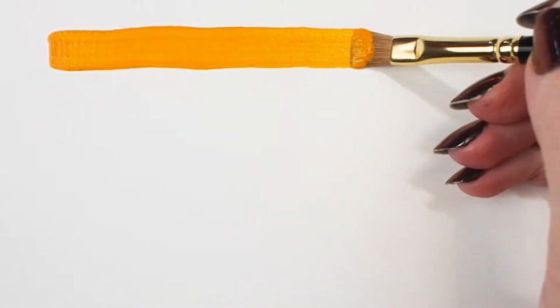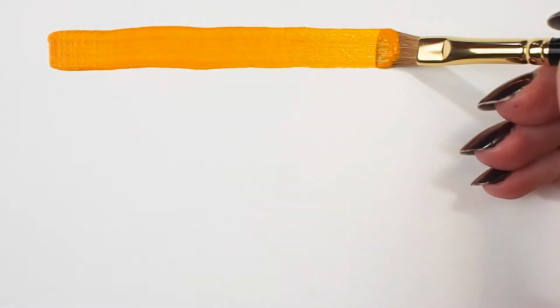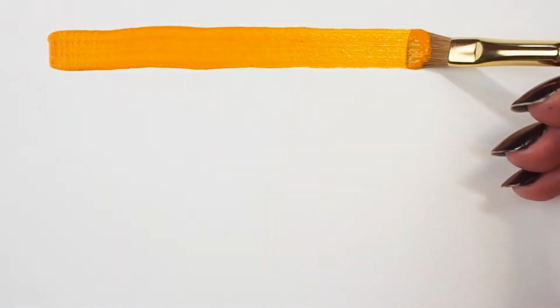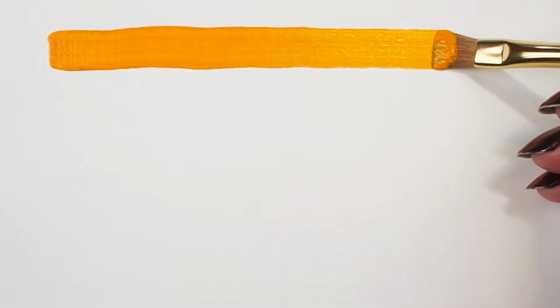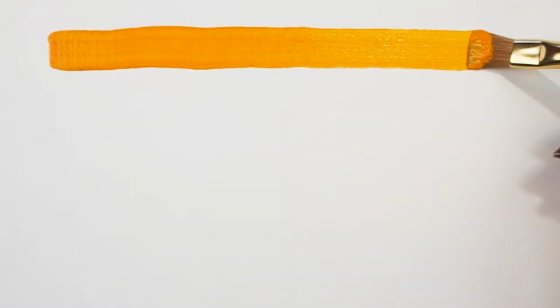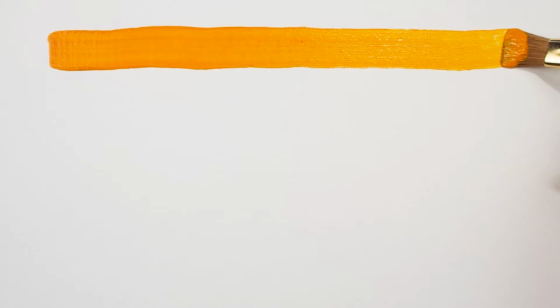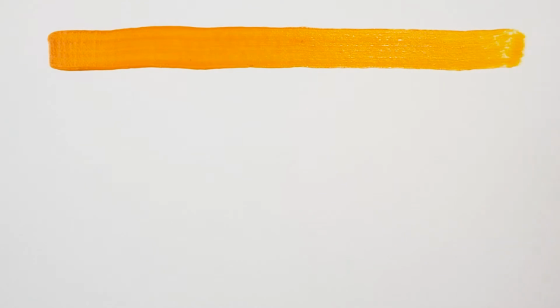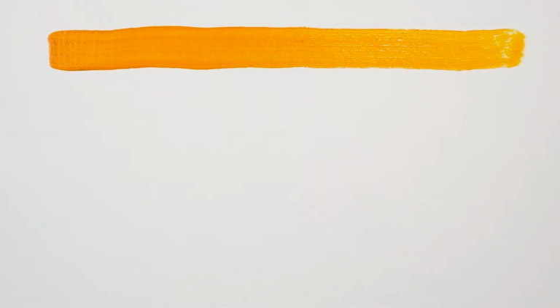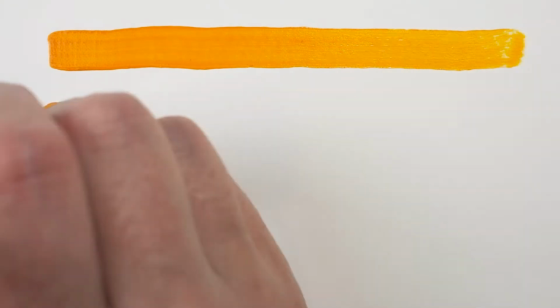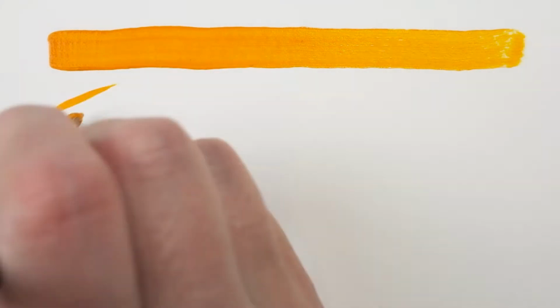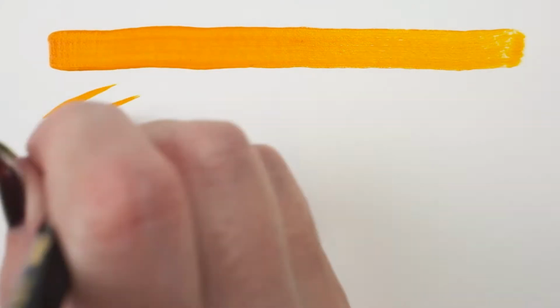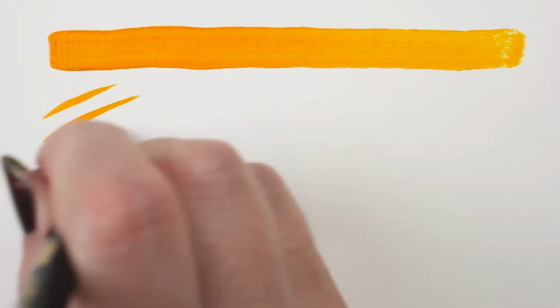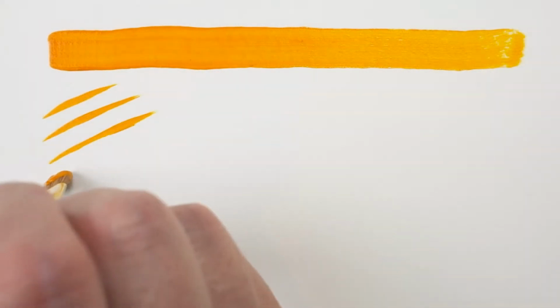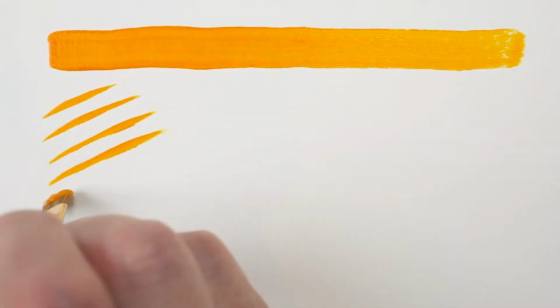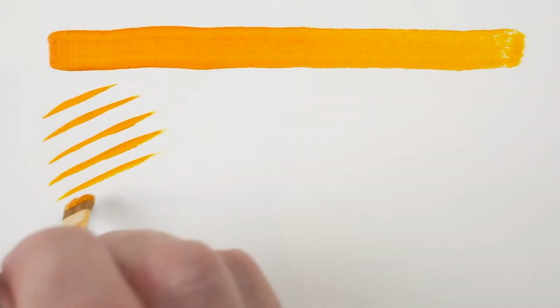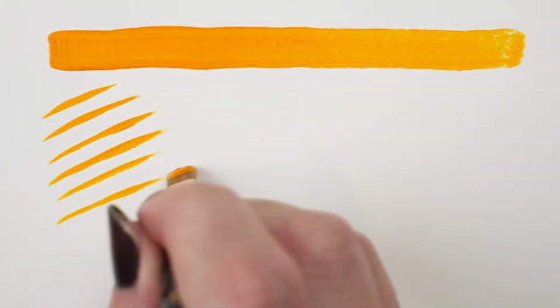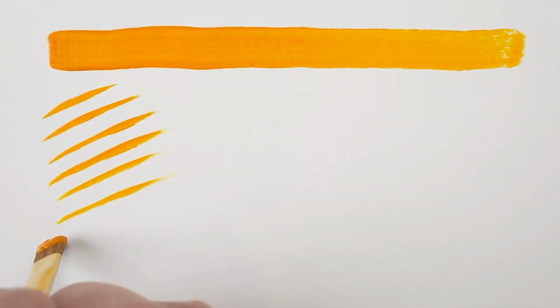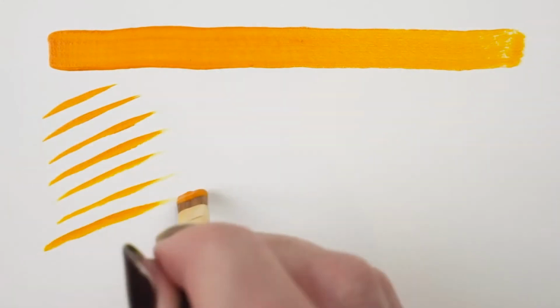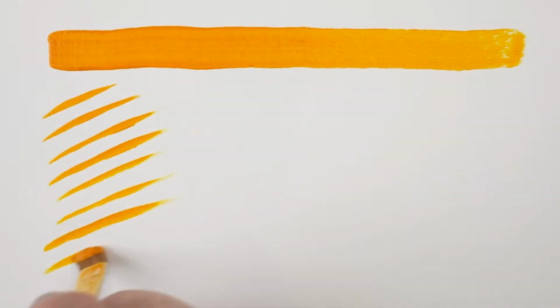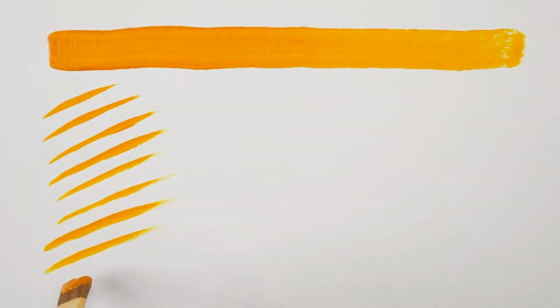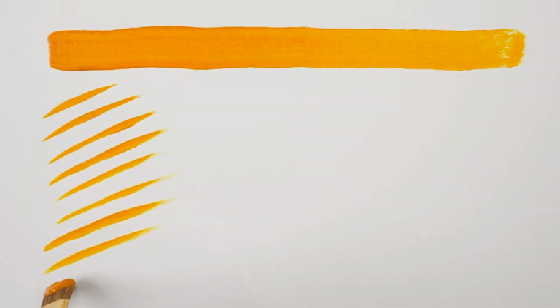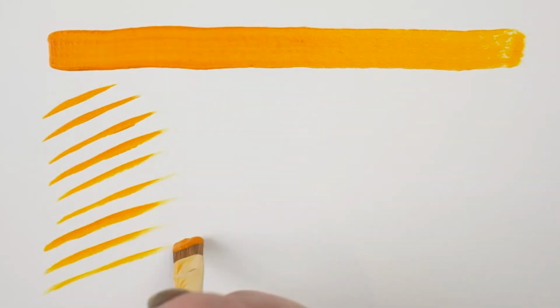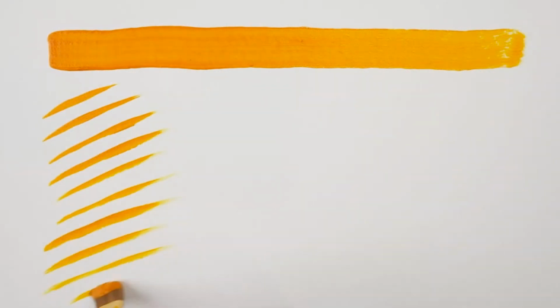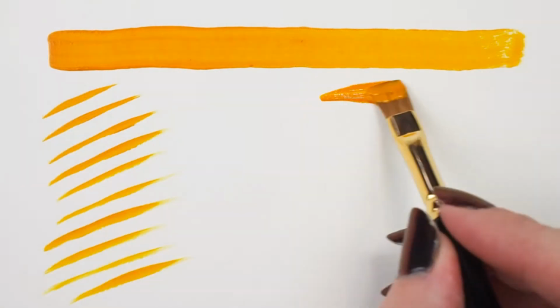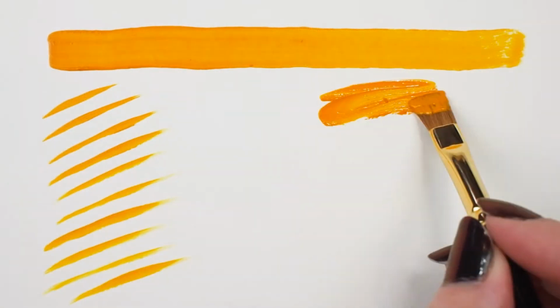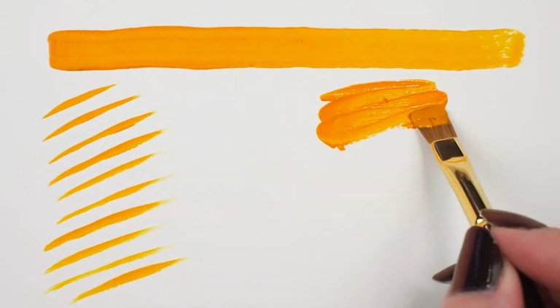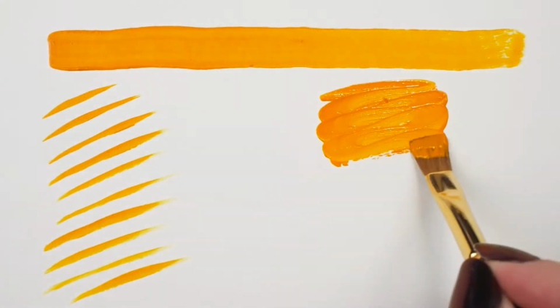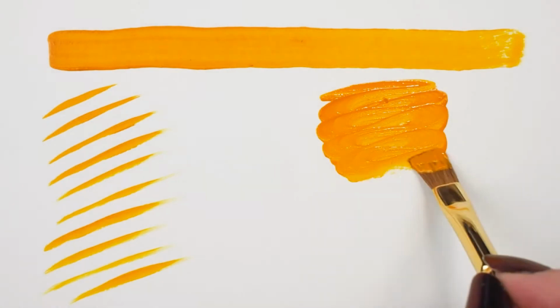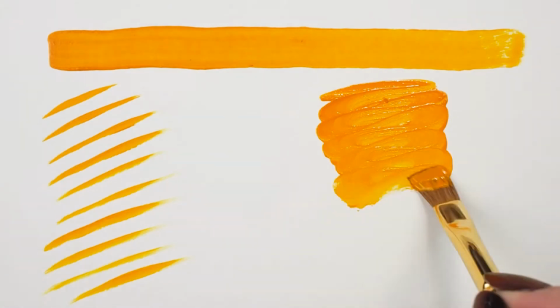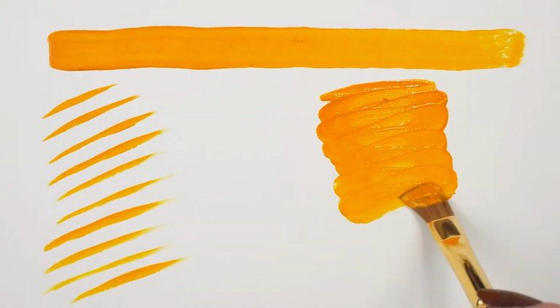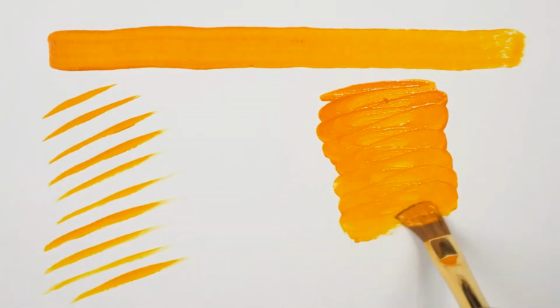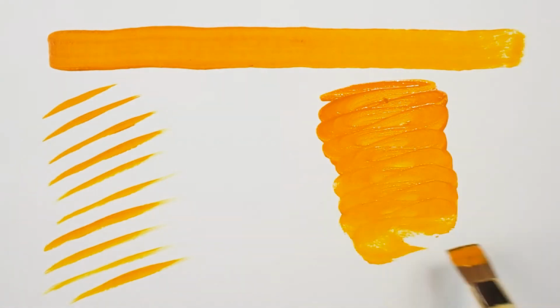The head is made of top-tier Kulinski-class pure red sable, giving us a tool that is soft, absorbent, springy, and responsive.